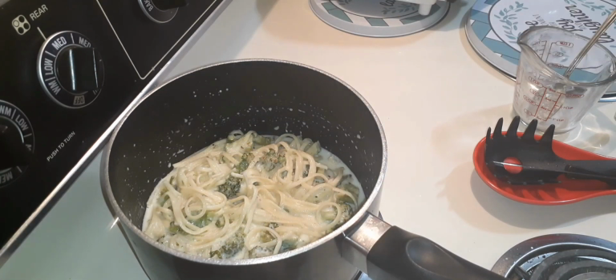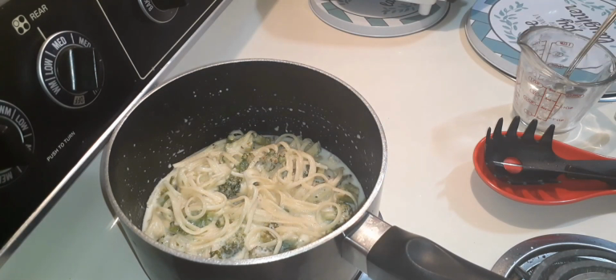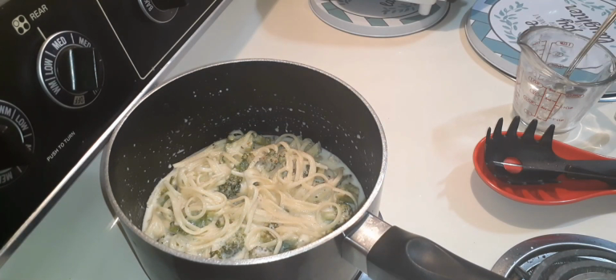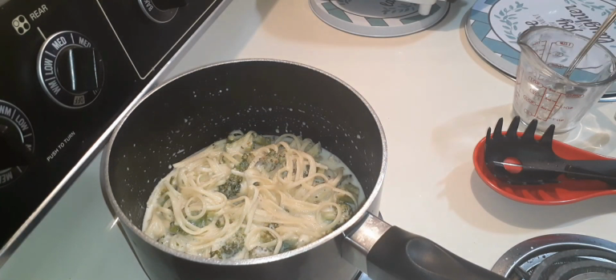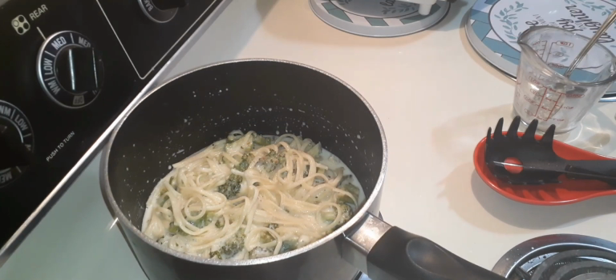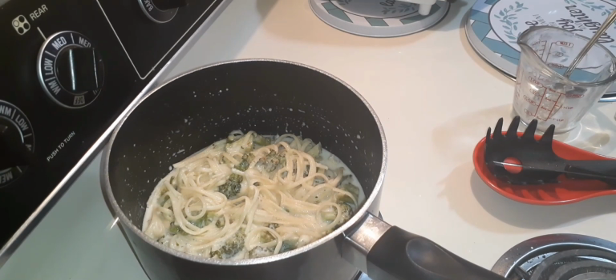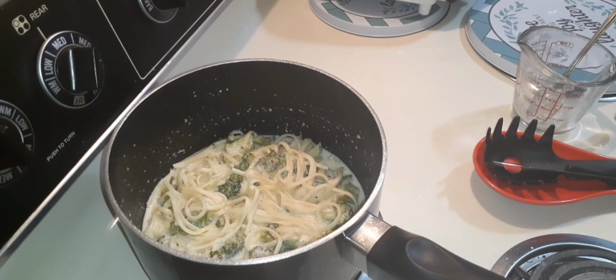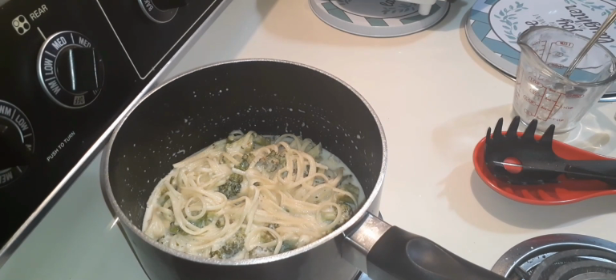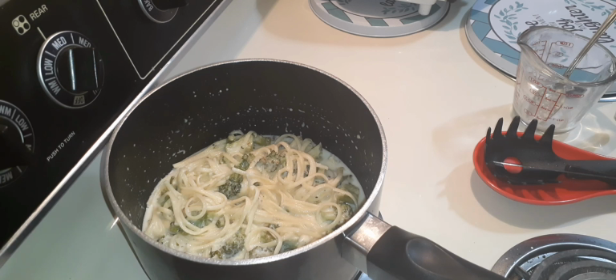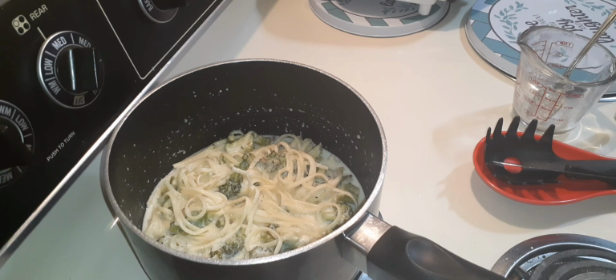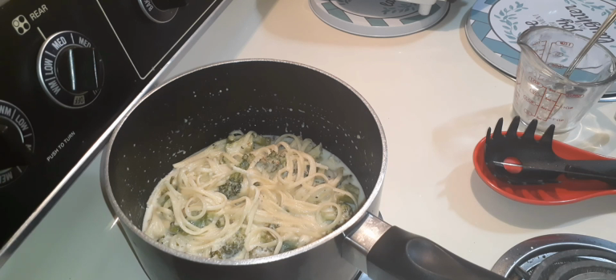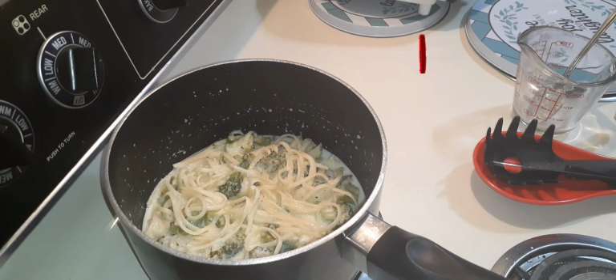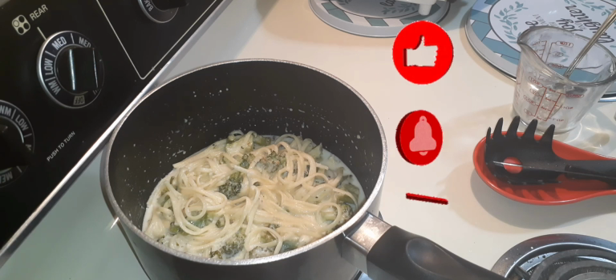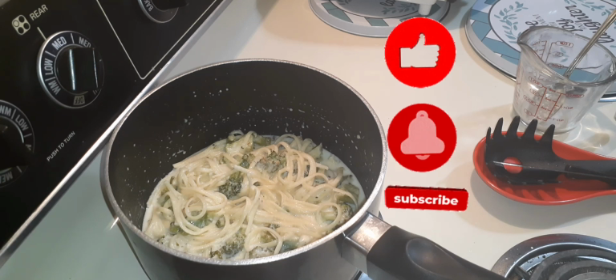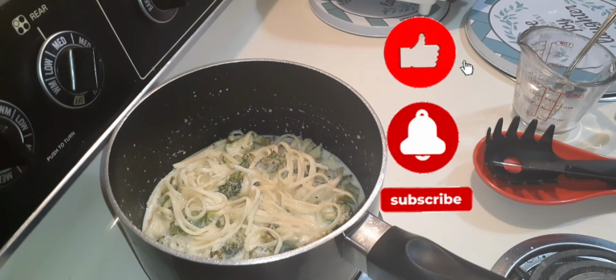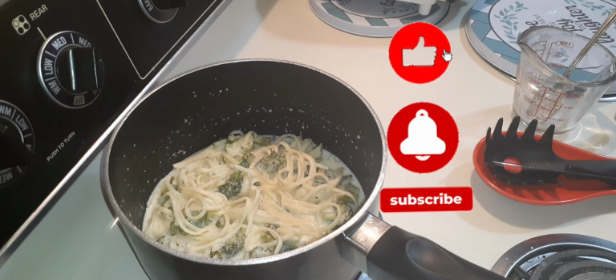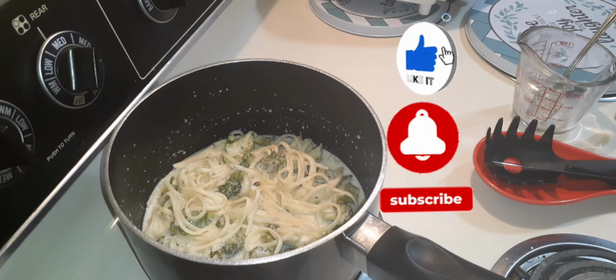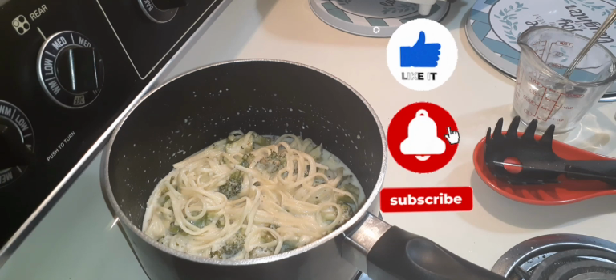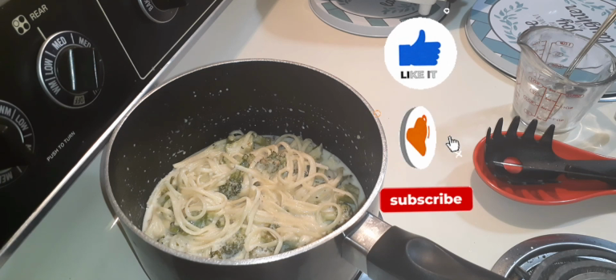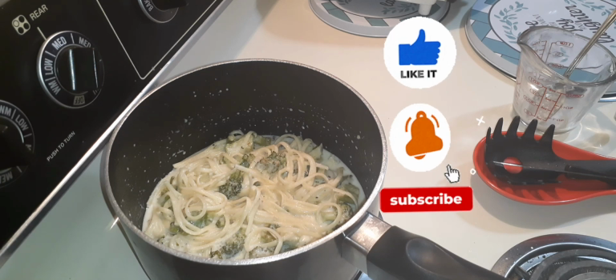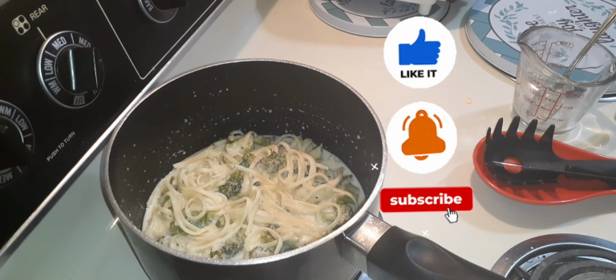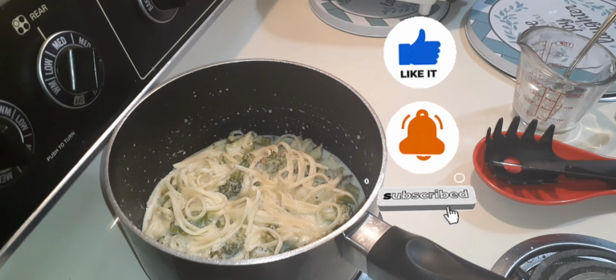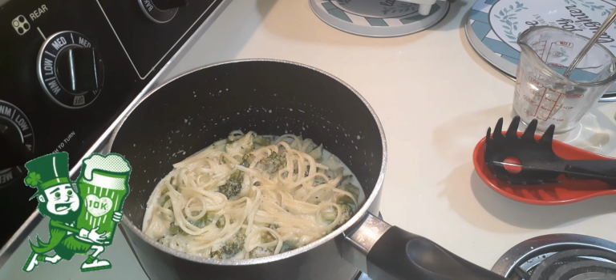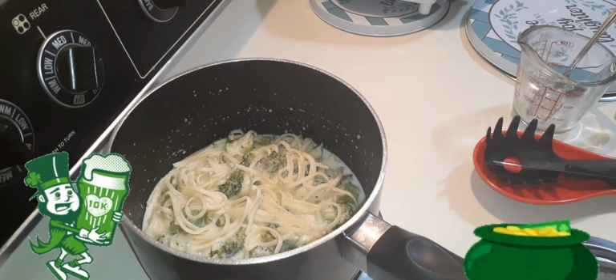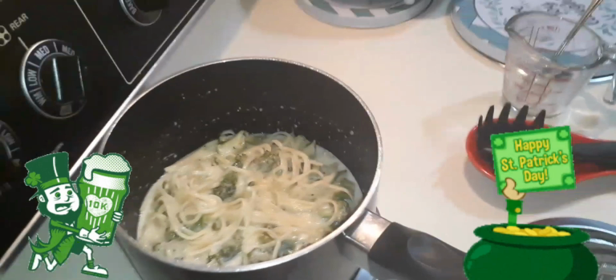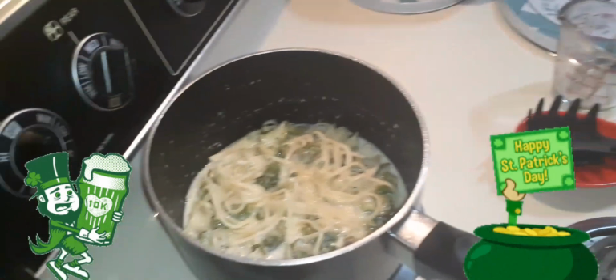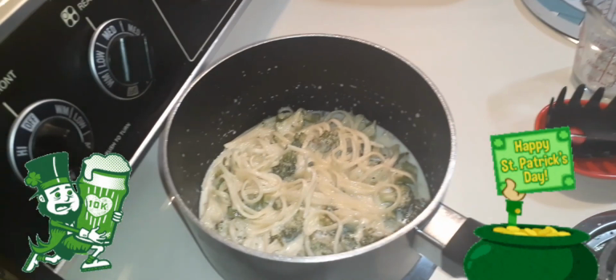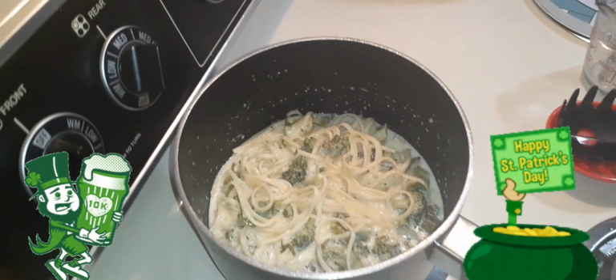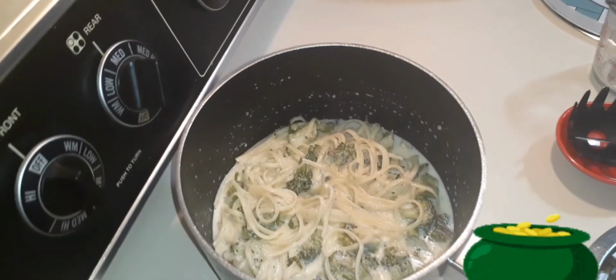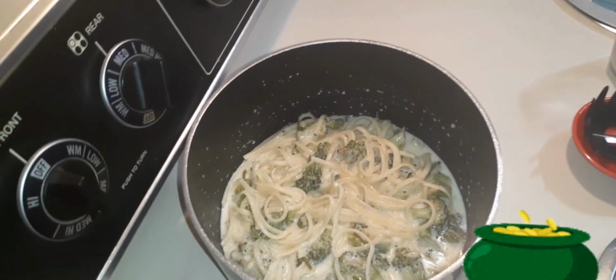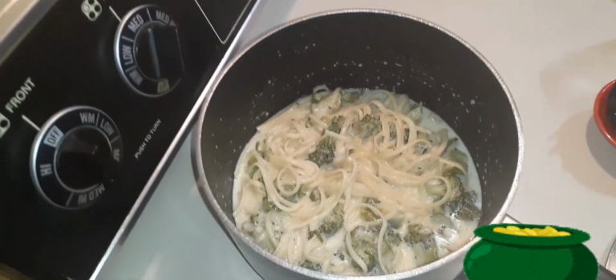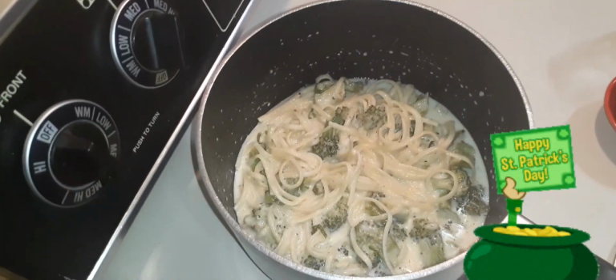So family, this completes my meal. If you like this content, go ahead and hit that subscribe button. And I will see you in the next video. Peace.